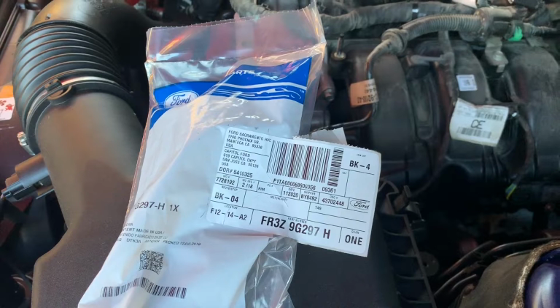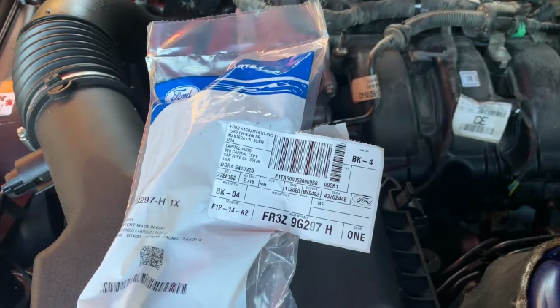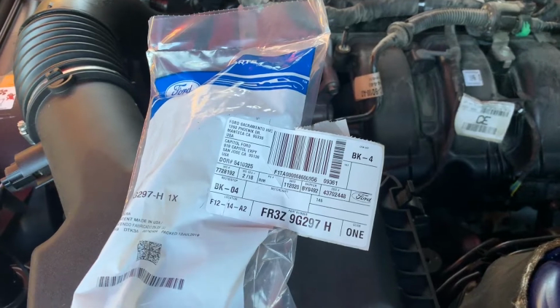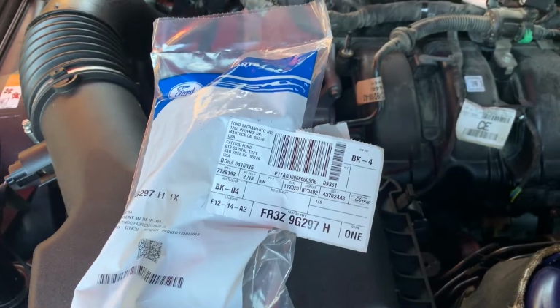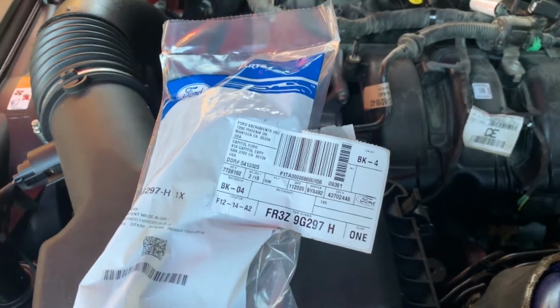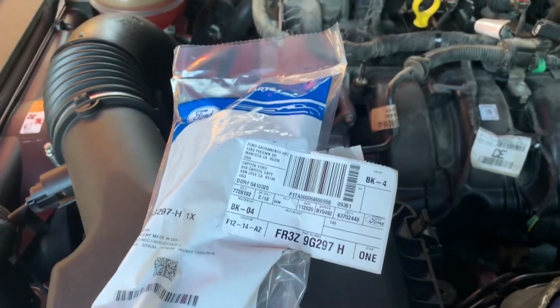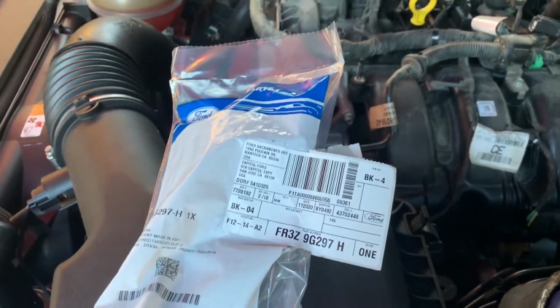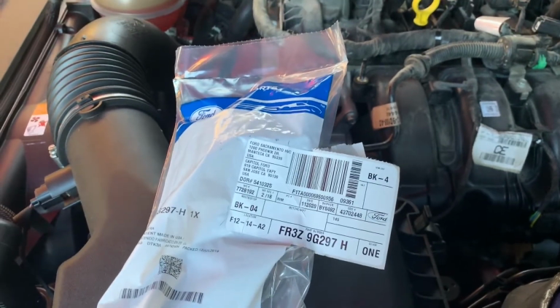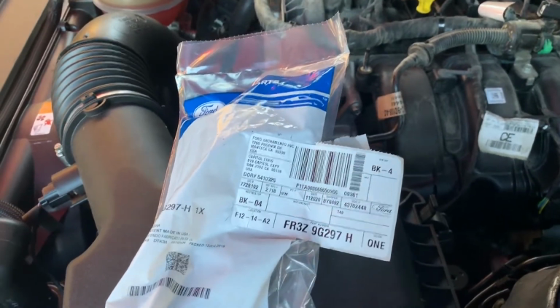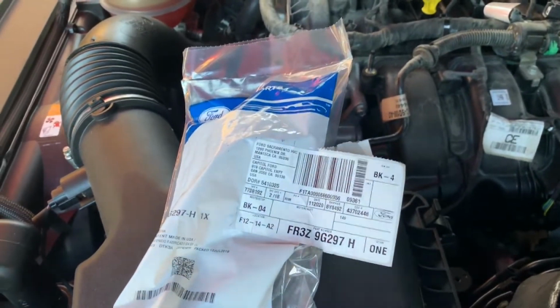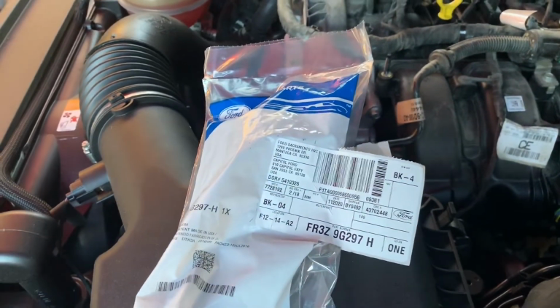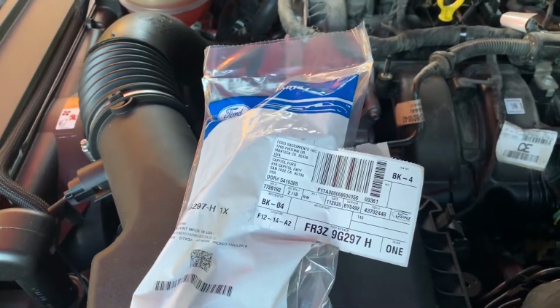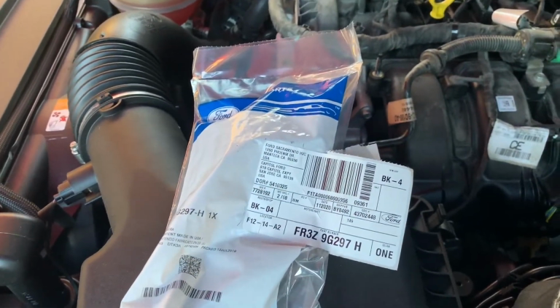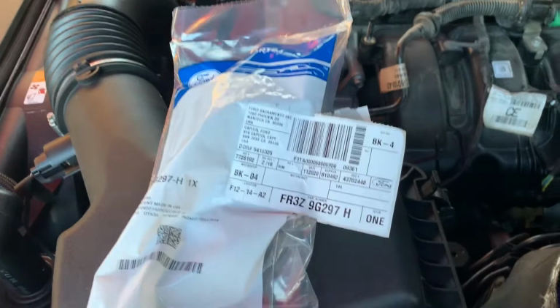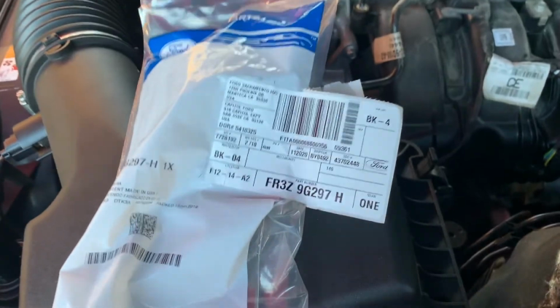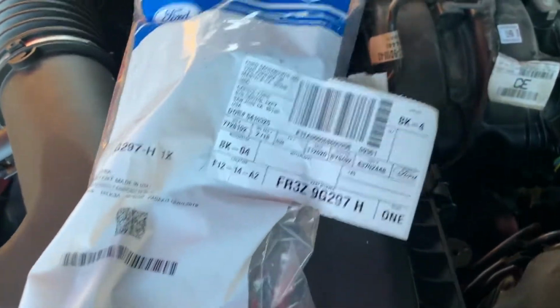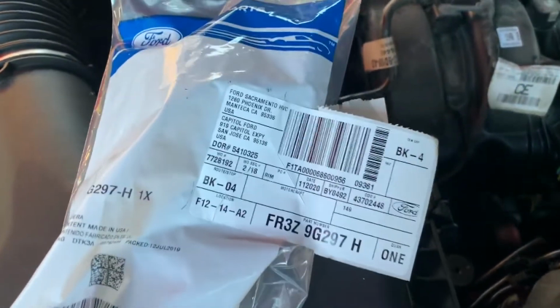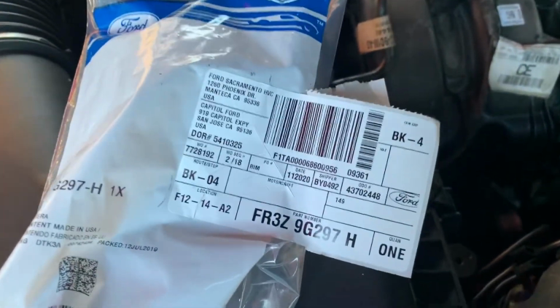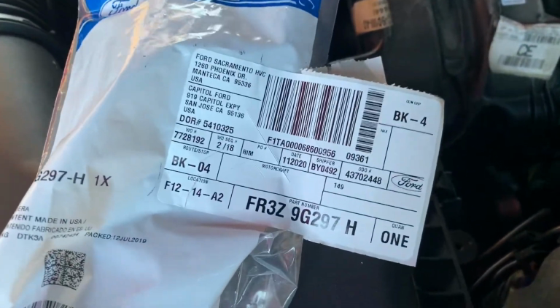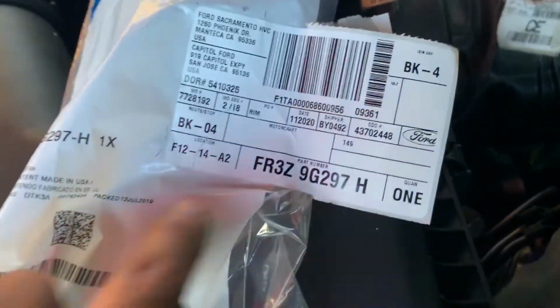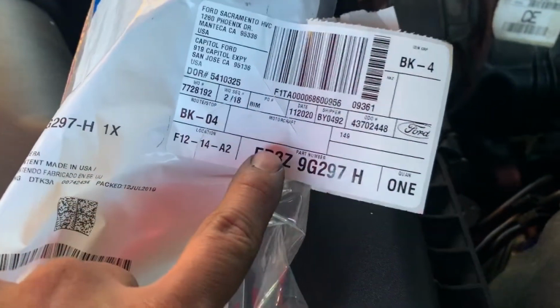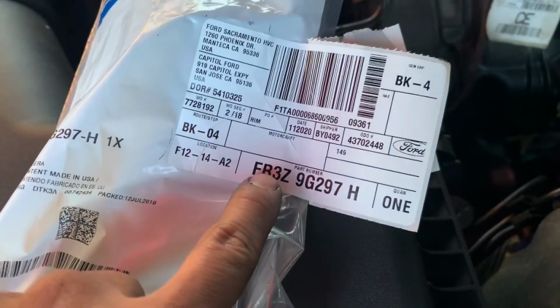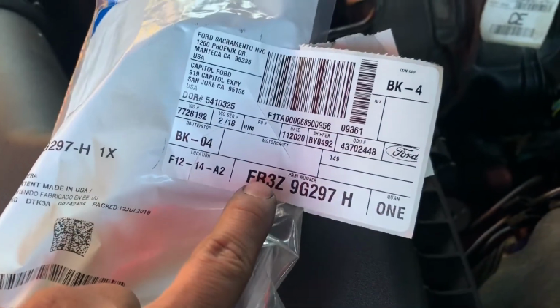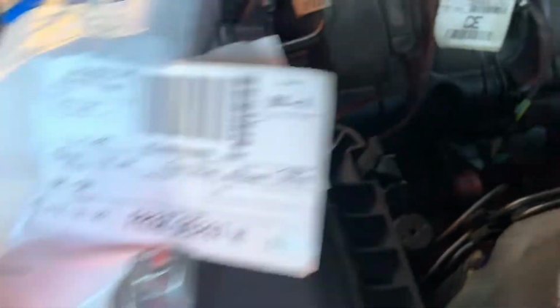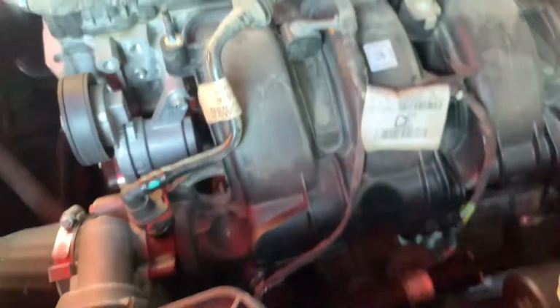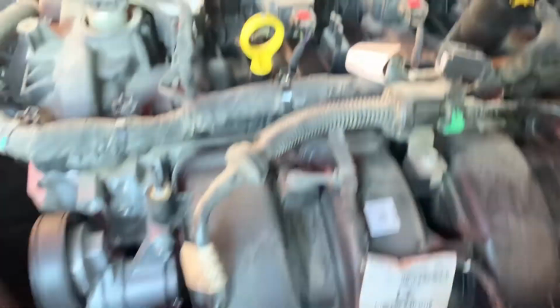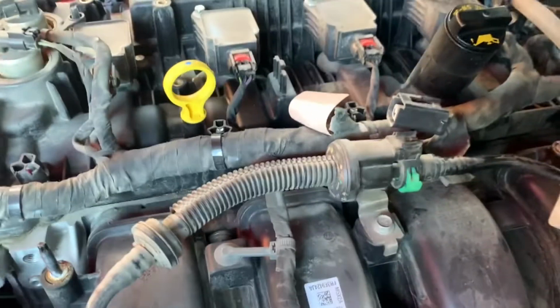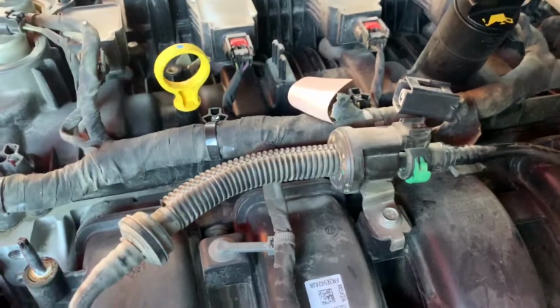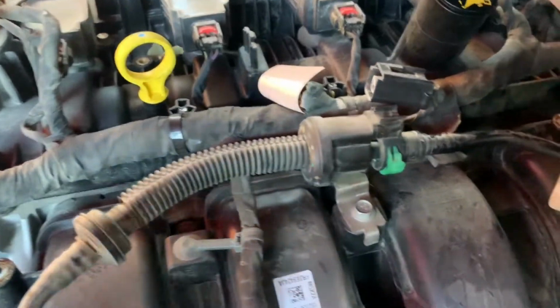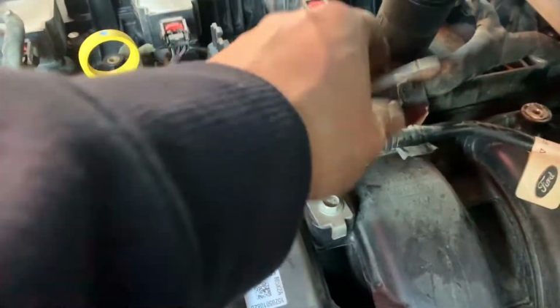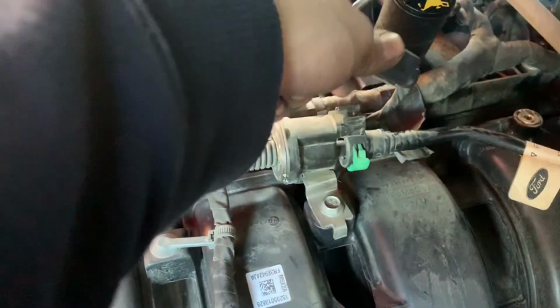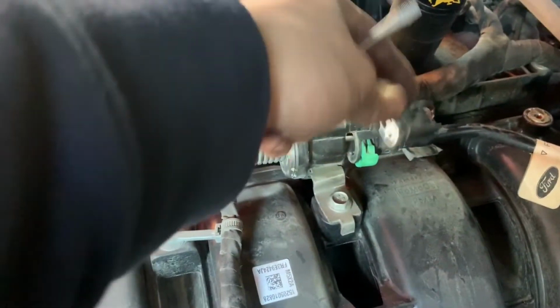I have a 2016 Ford Mustang 2.3 EcoBoost. I'm replacing the purge valve. You got one connector on this purge valve.